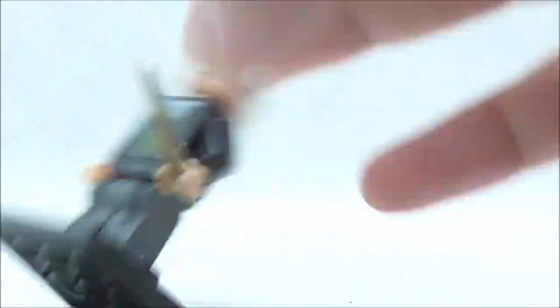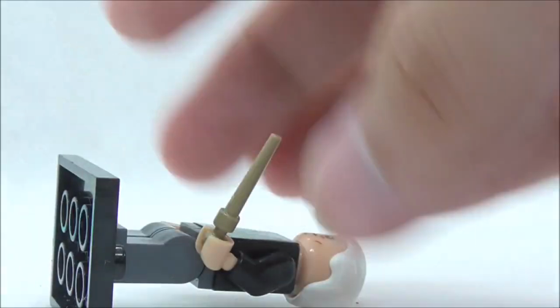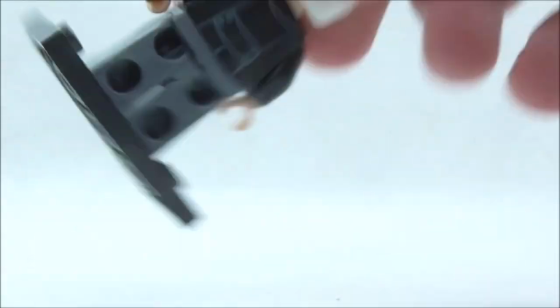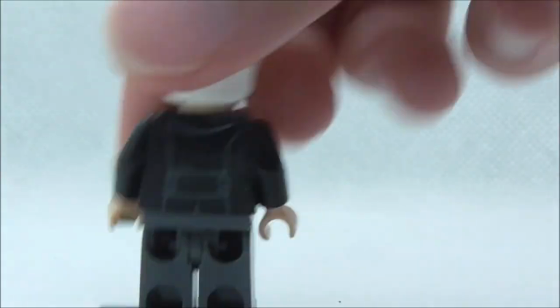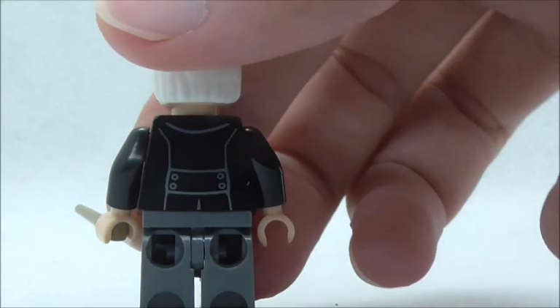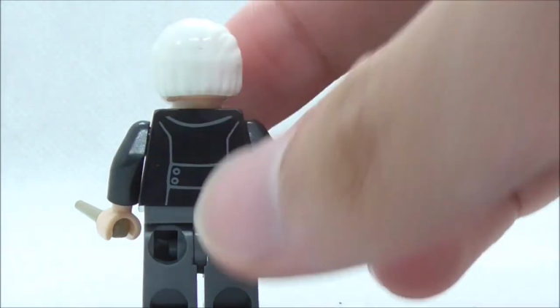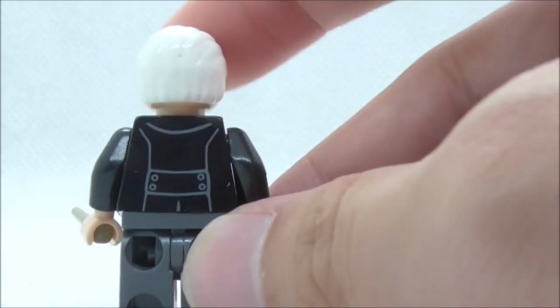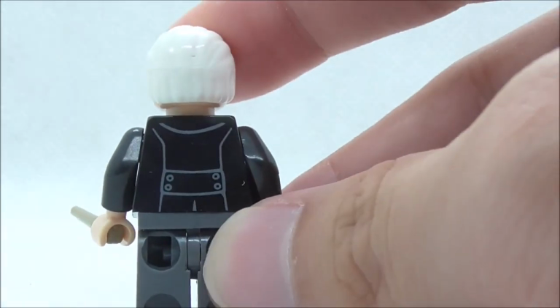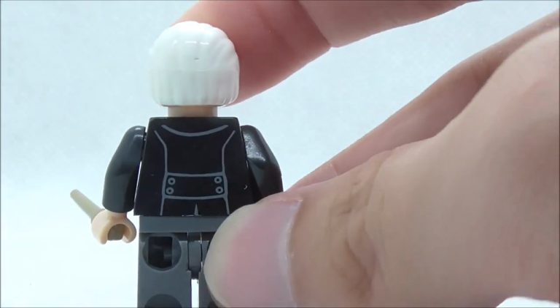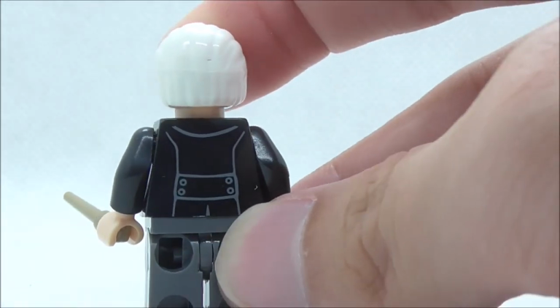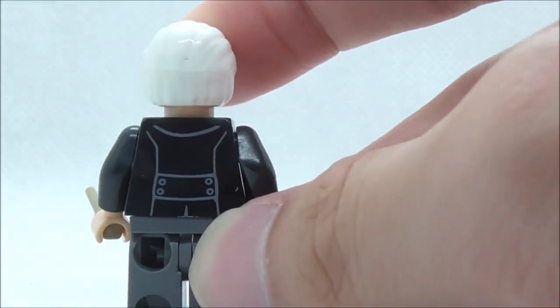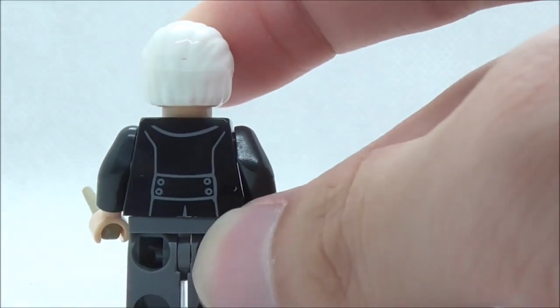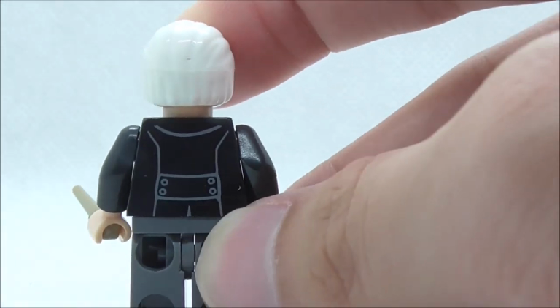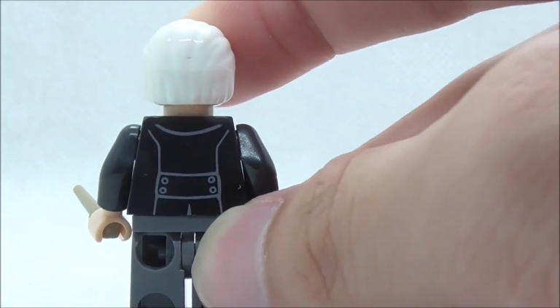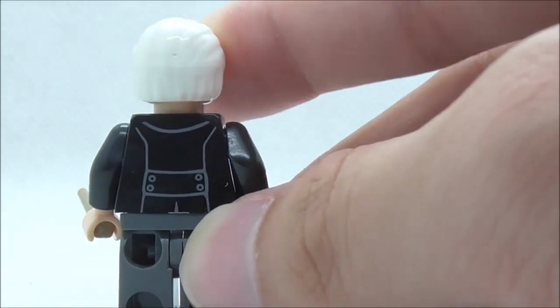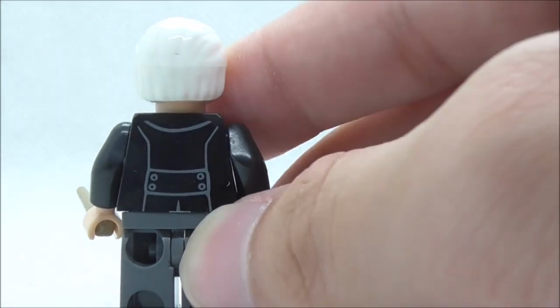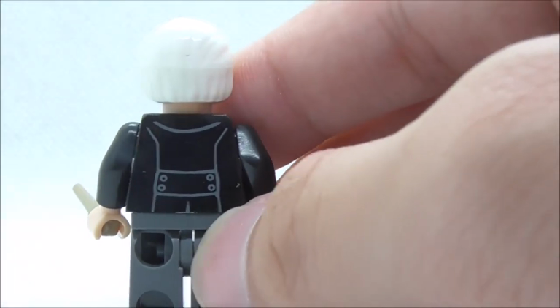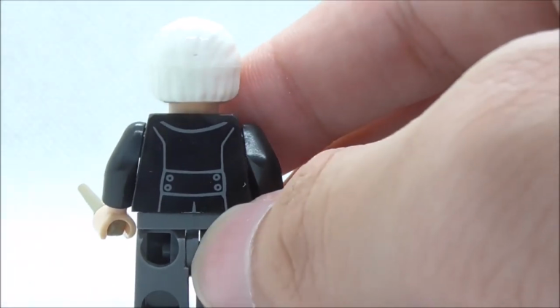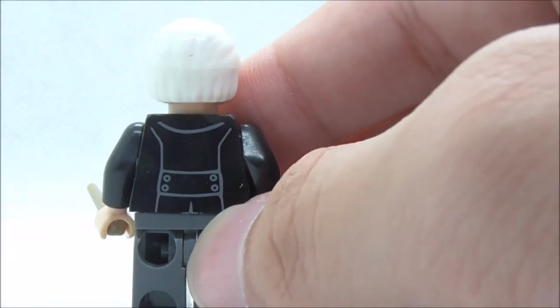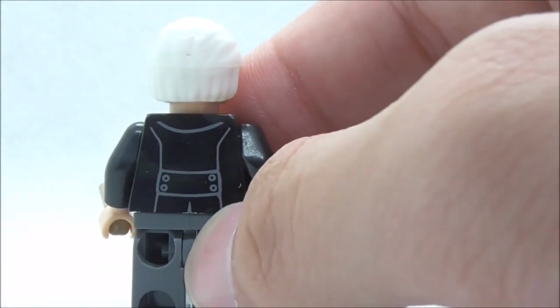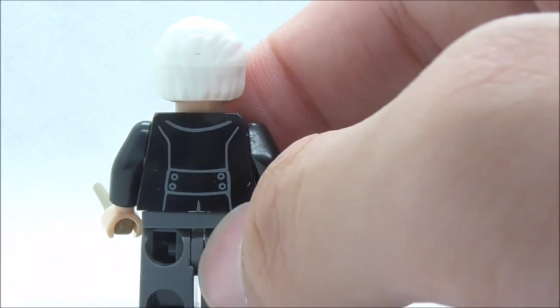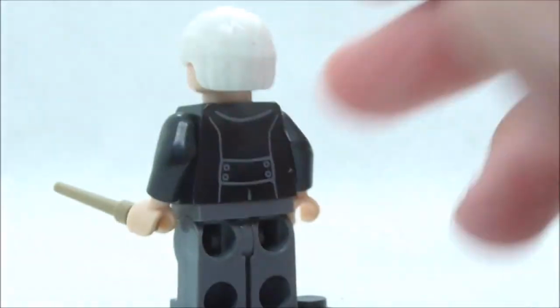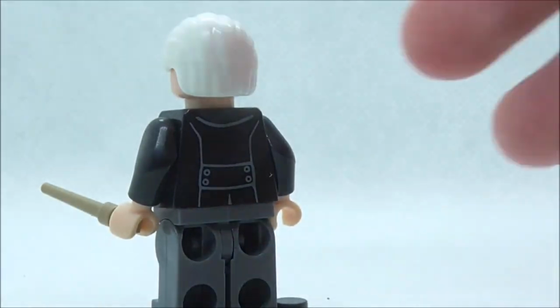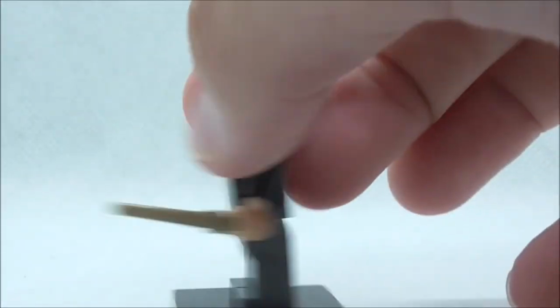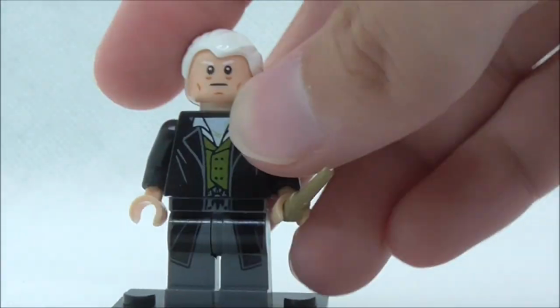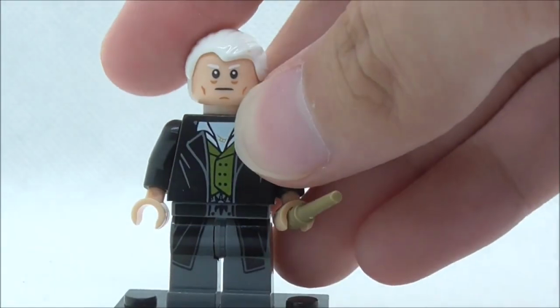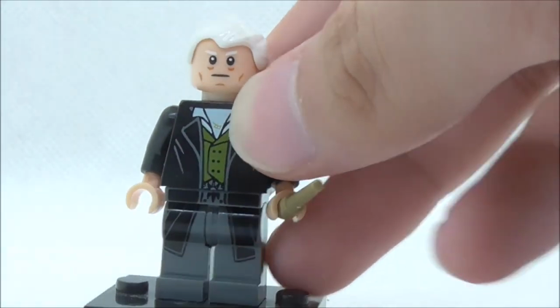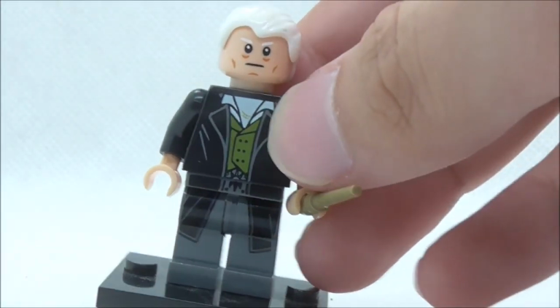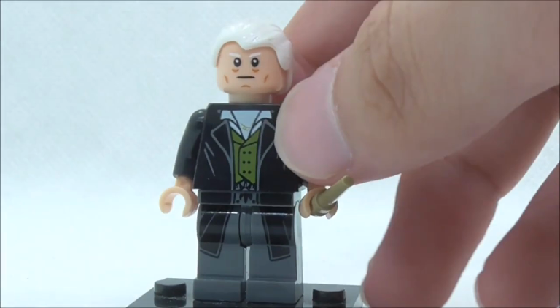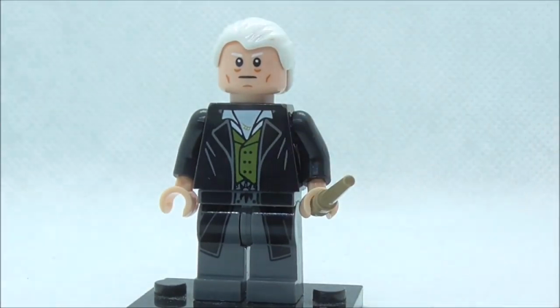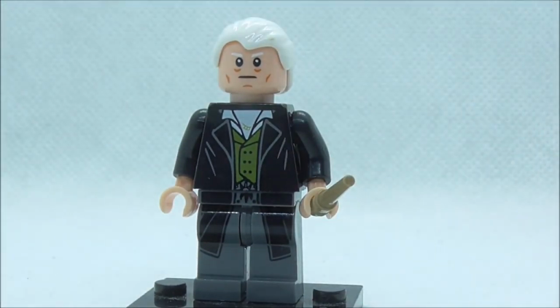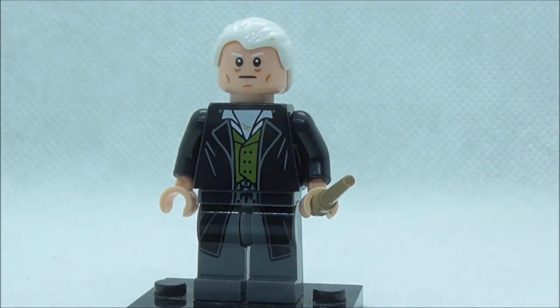This is the back of the figure, and it does look quite good — it's all just simple printing. That's pretty much it for Gellert Grindelwald.